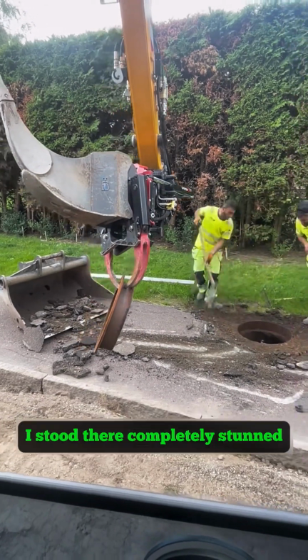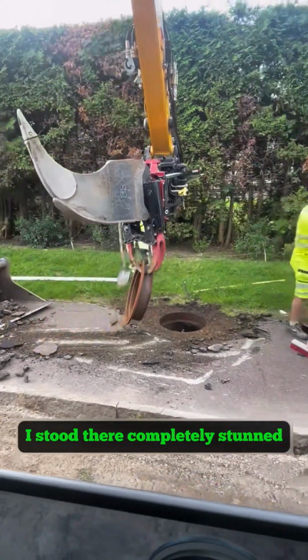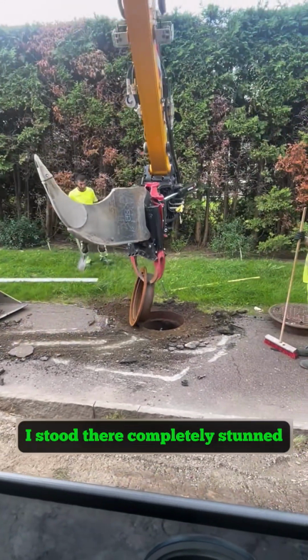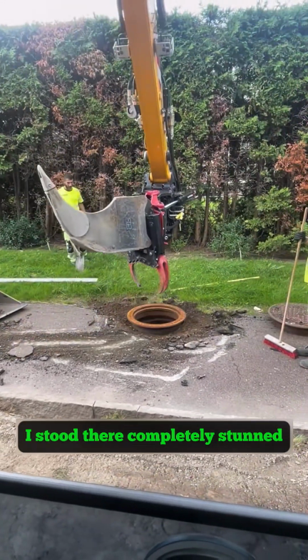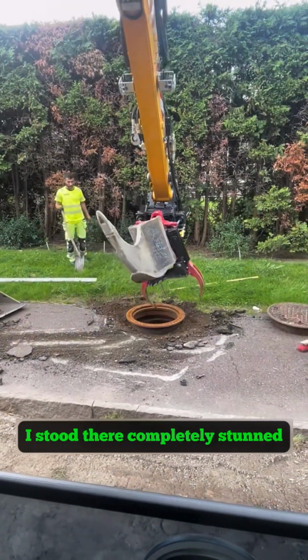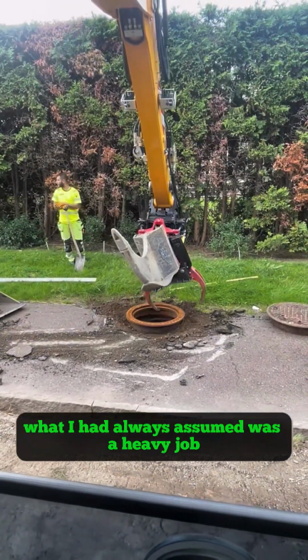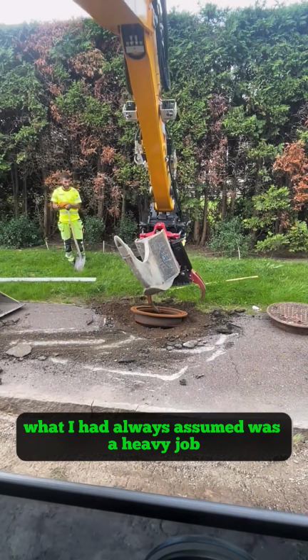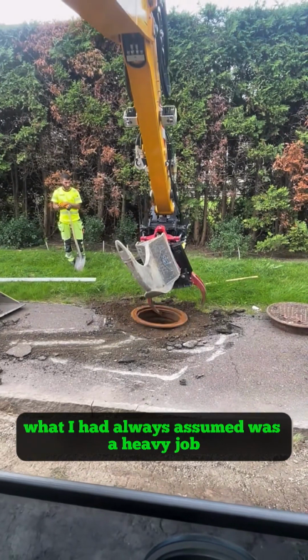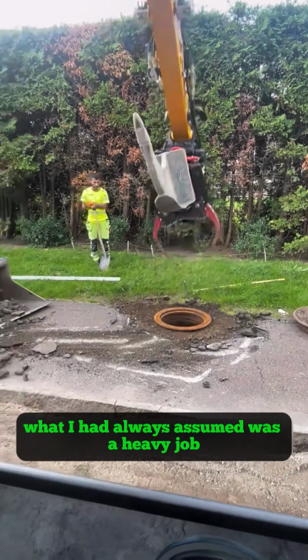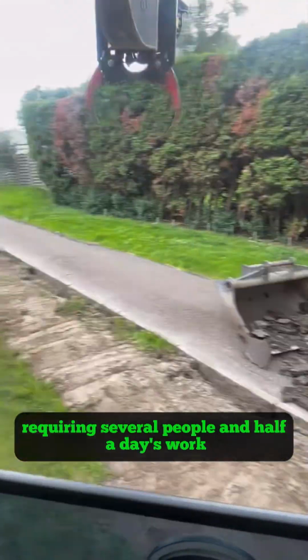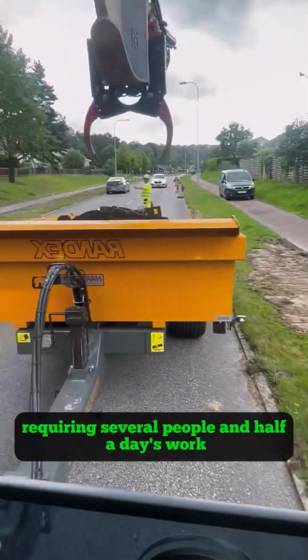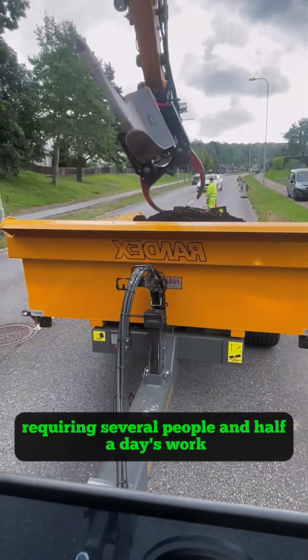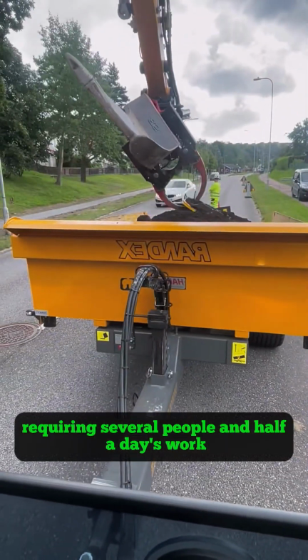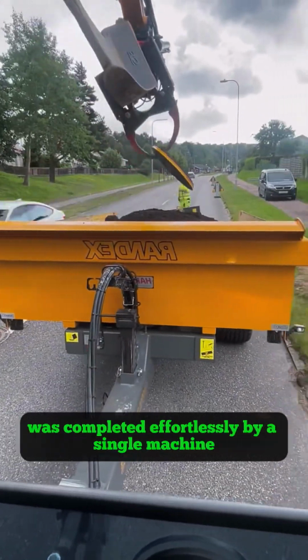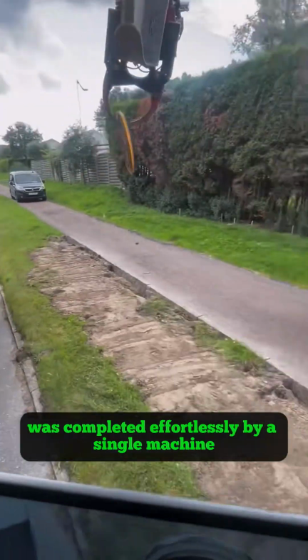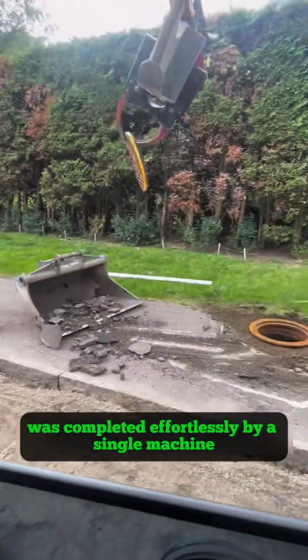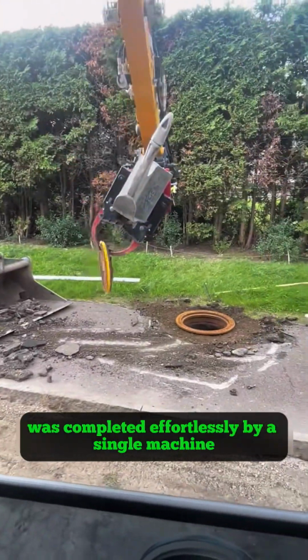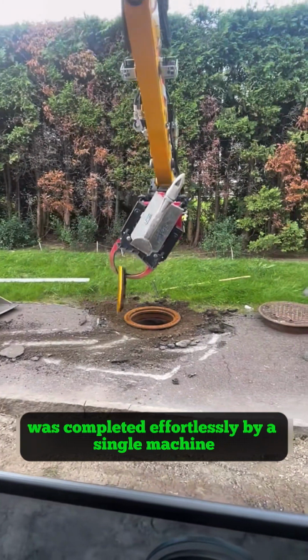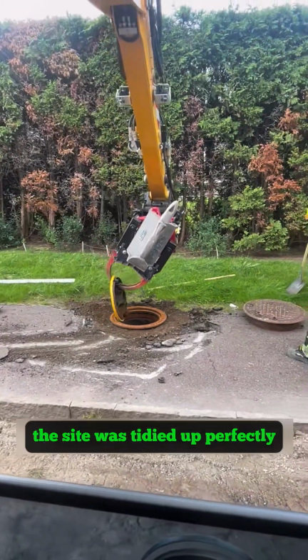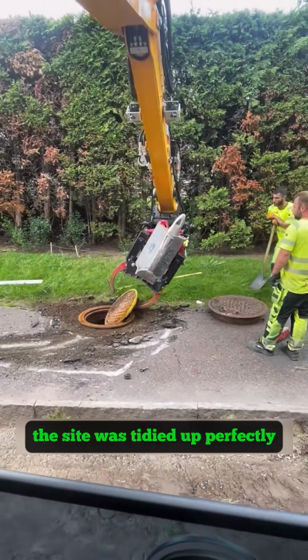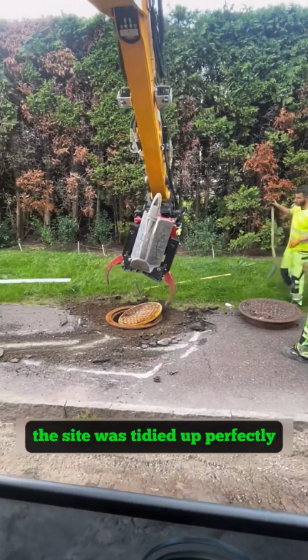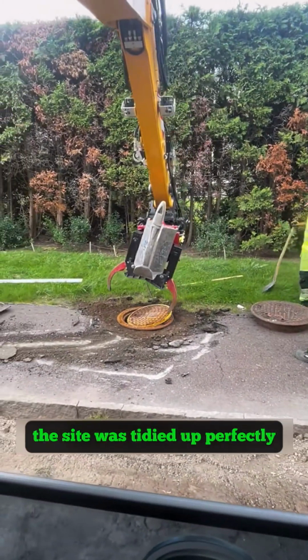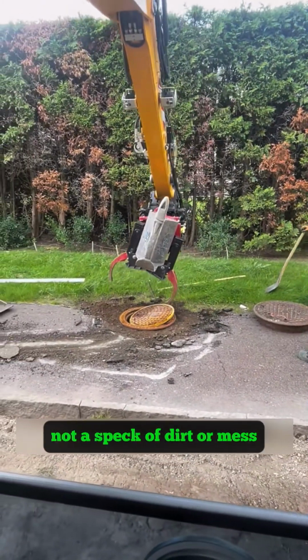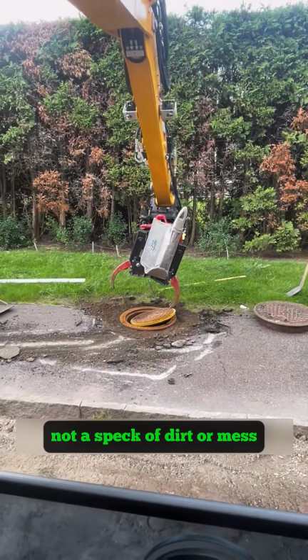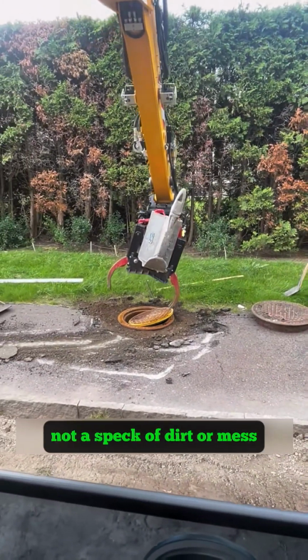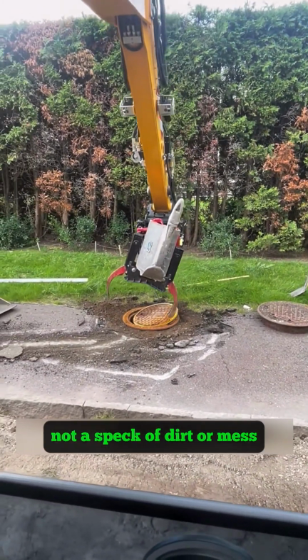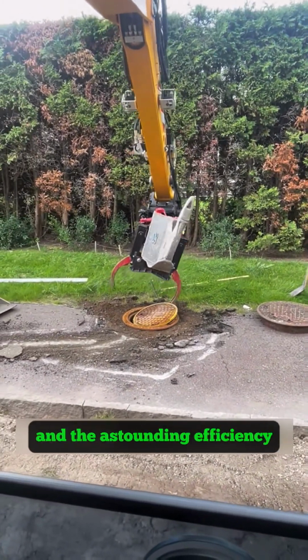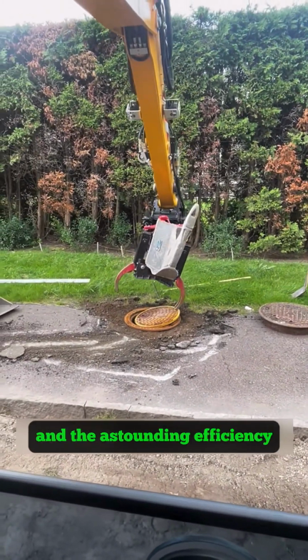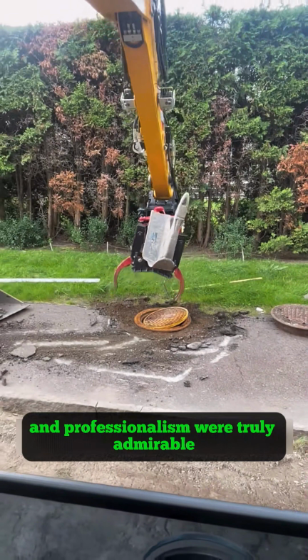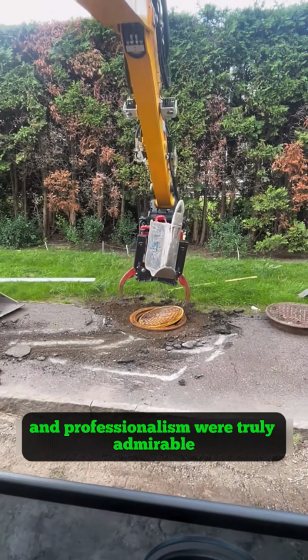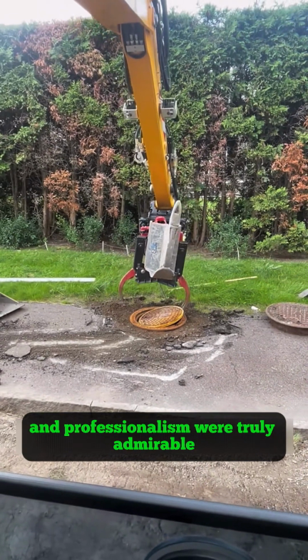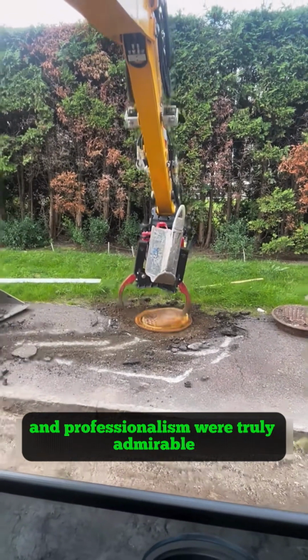I stood there completely stunned. What I had always assumed was a heavy job requiring several people and half a day's work was completed effortlessly by a single machine. The site was tidied up perfectly, not a speck of dirt or mess, and the astounding efficiency and professionalism were truly admirable.